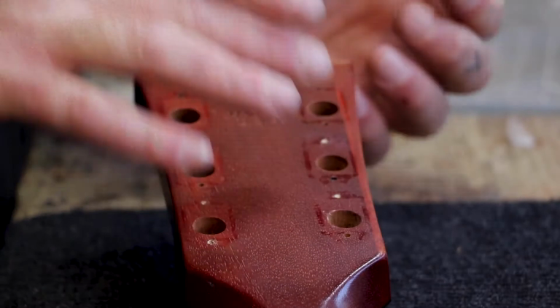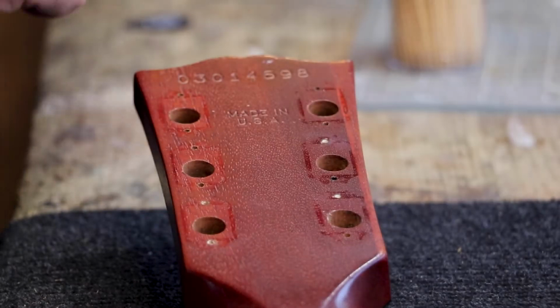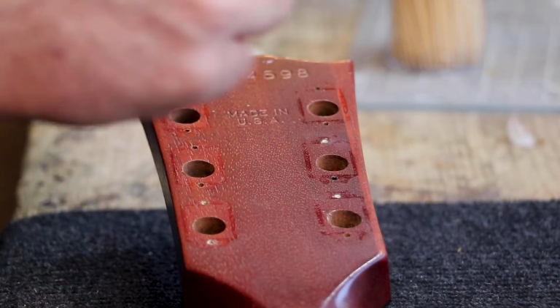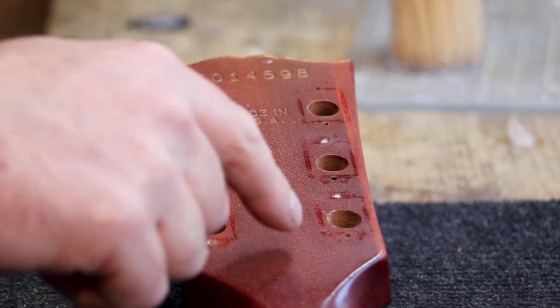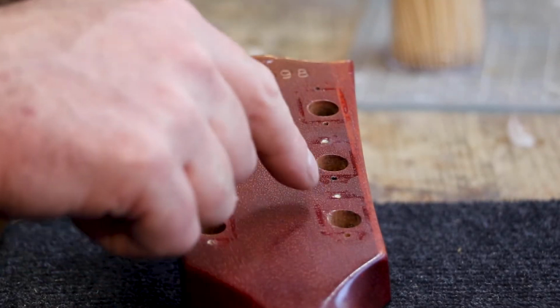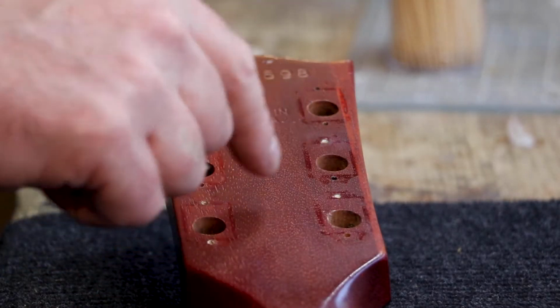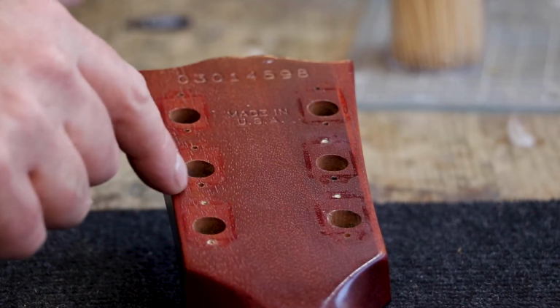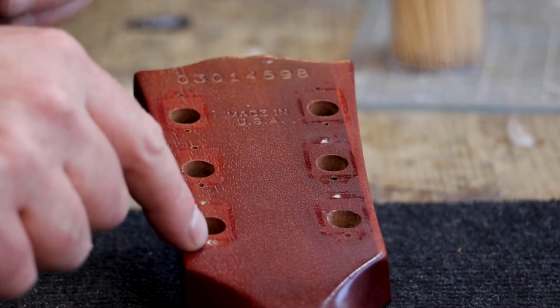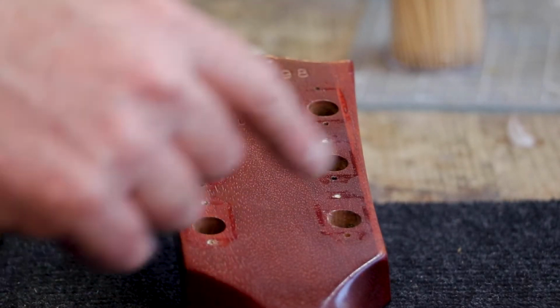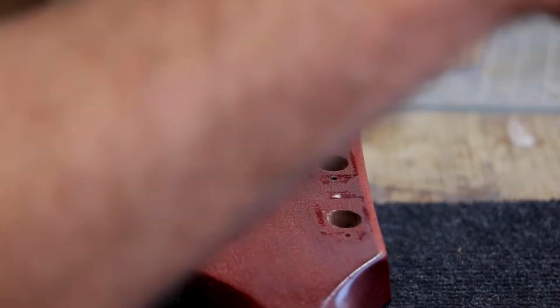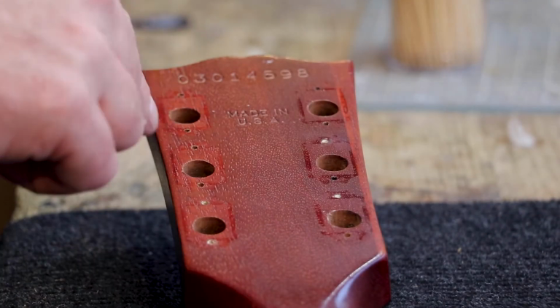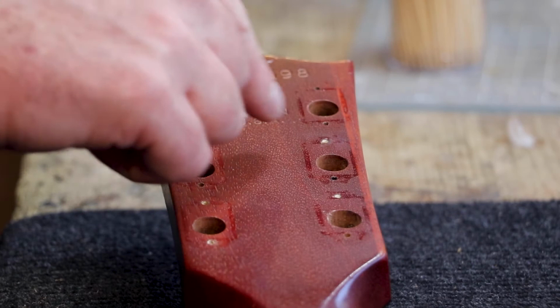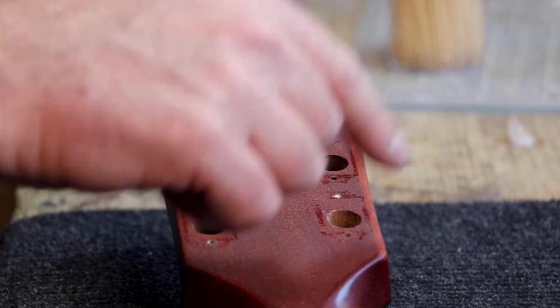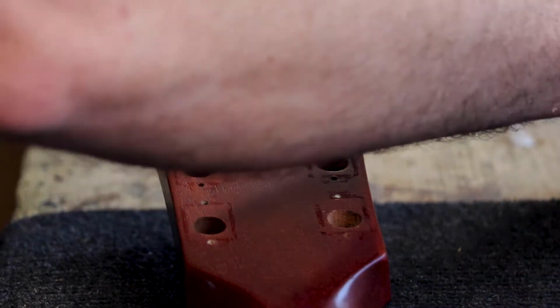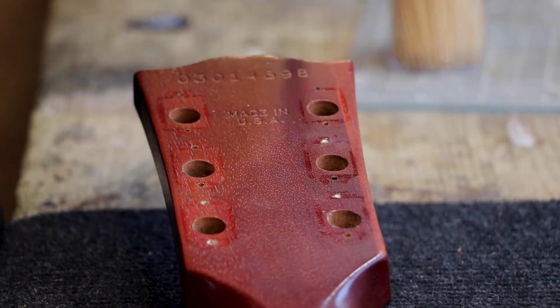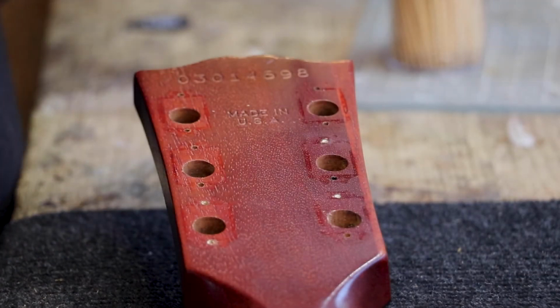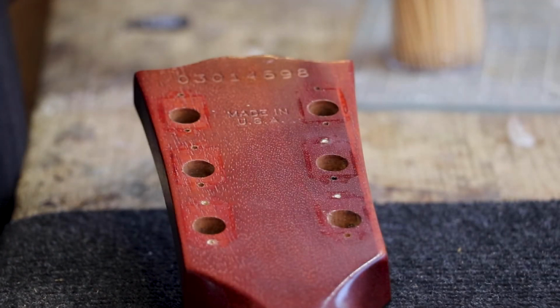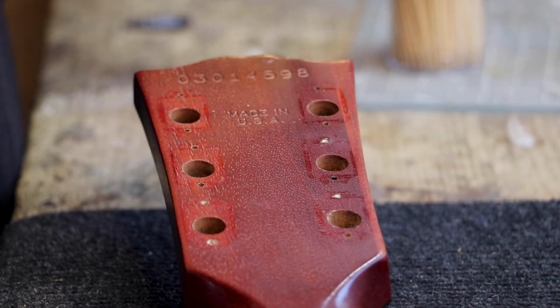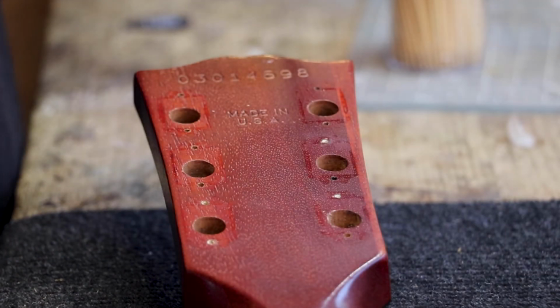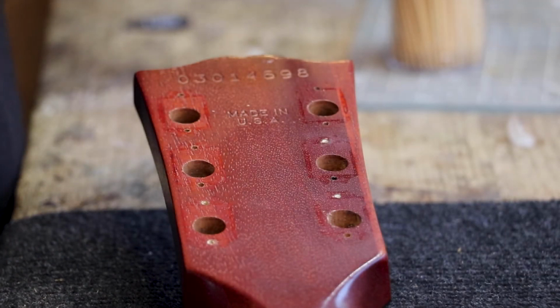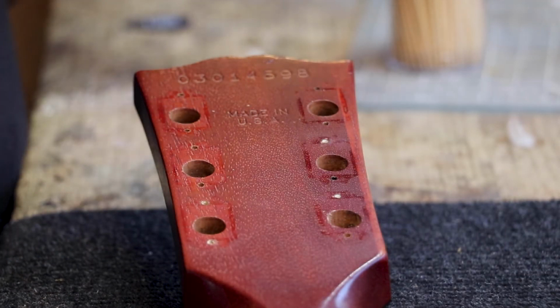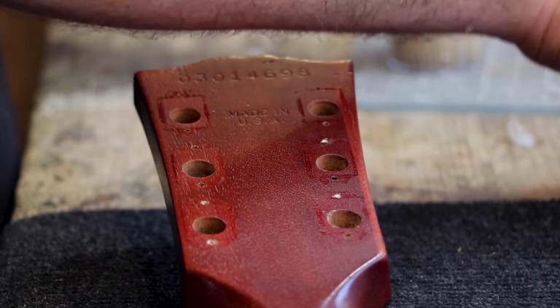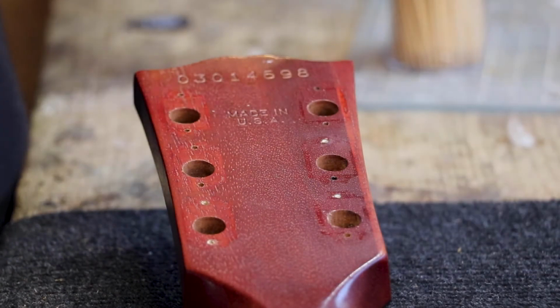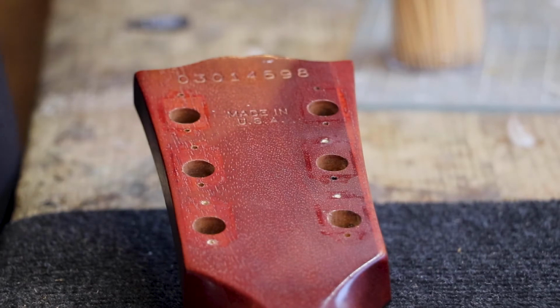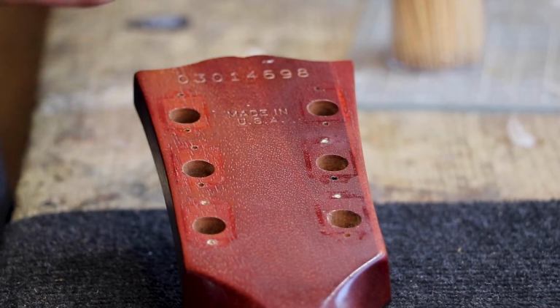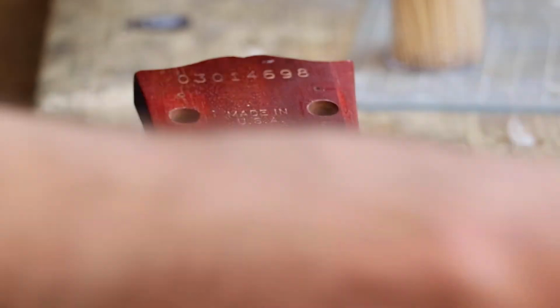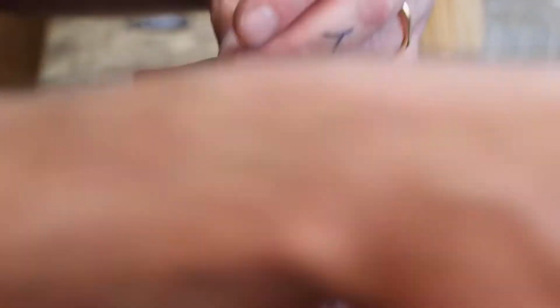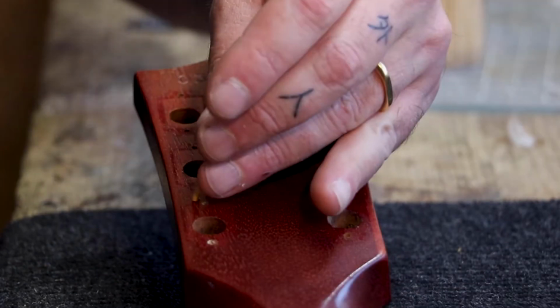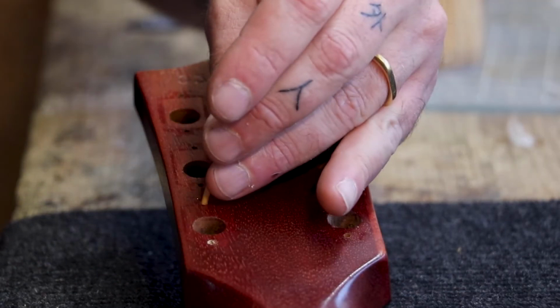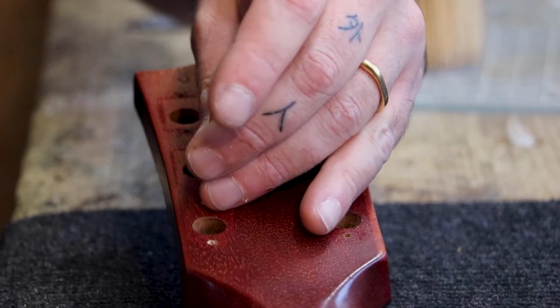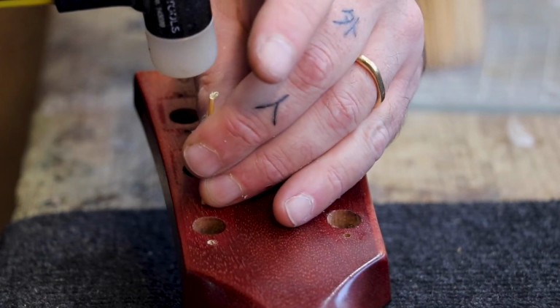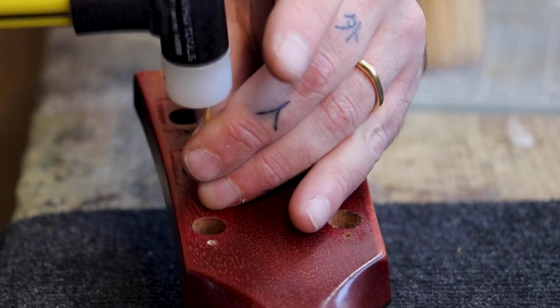Remember, we need the bottom holes. The top holes we really like to plug because it's much nicer.